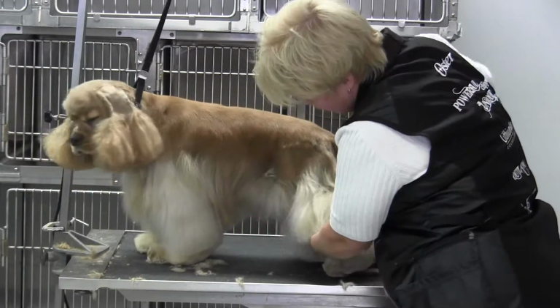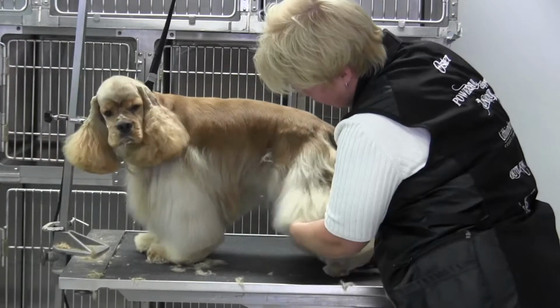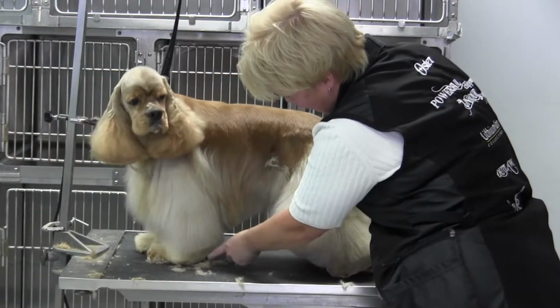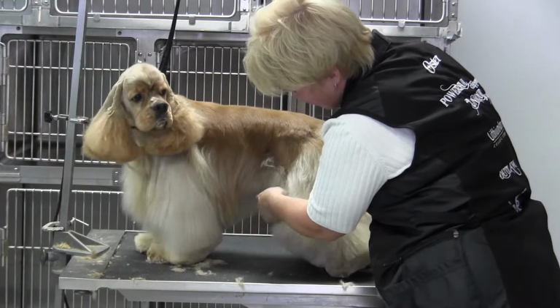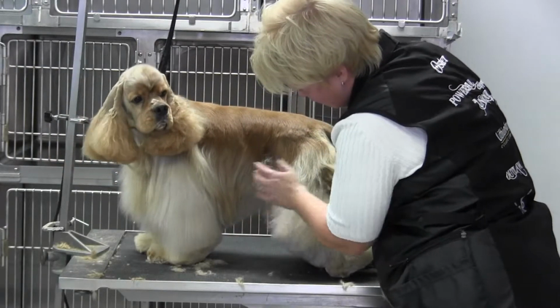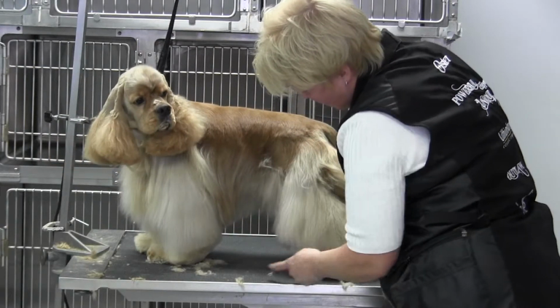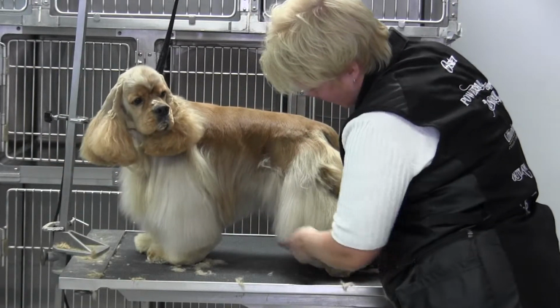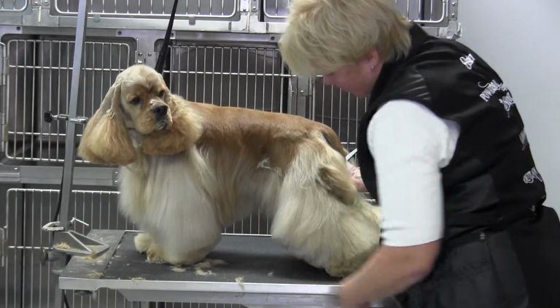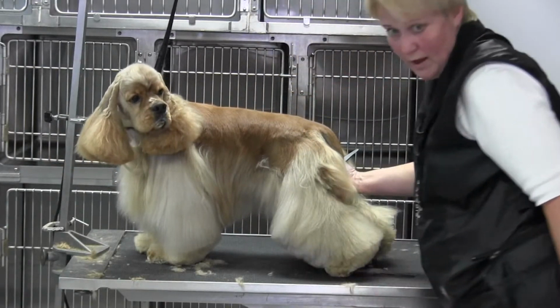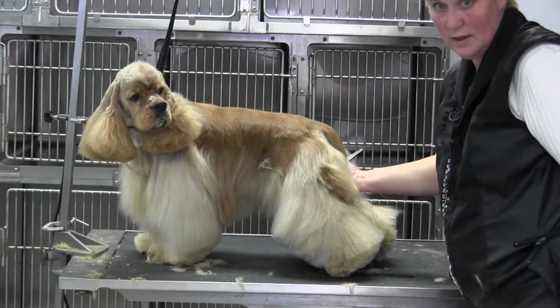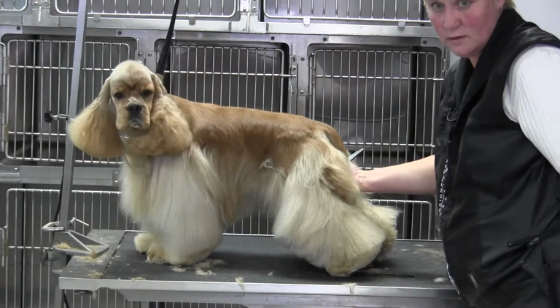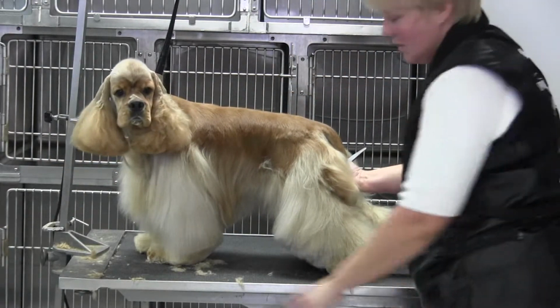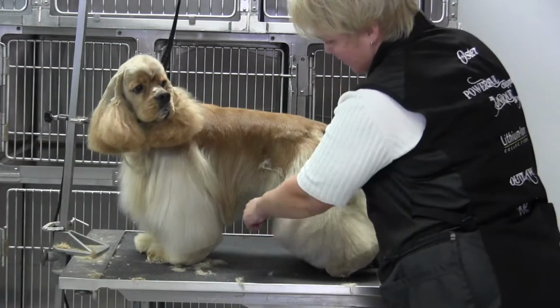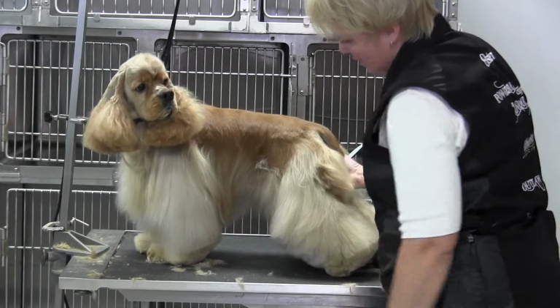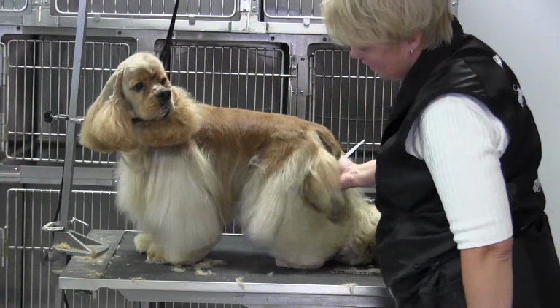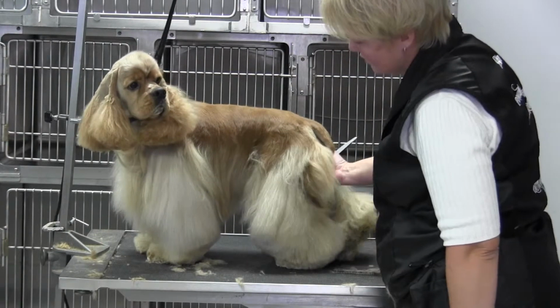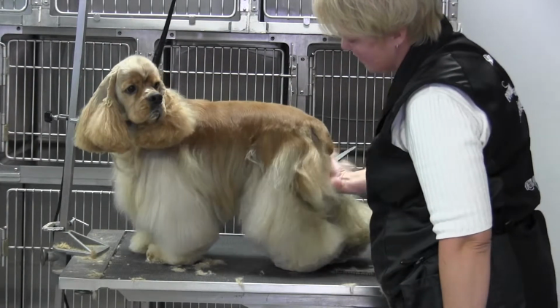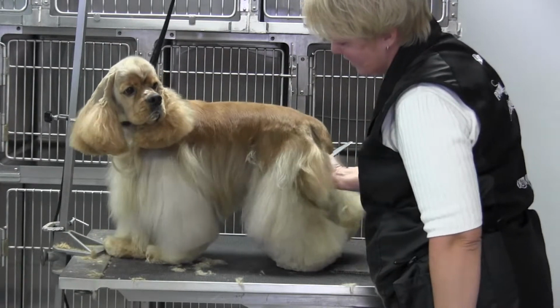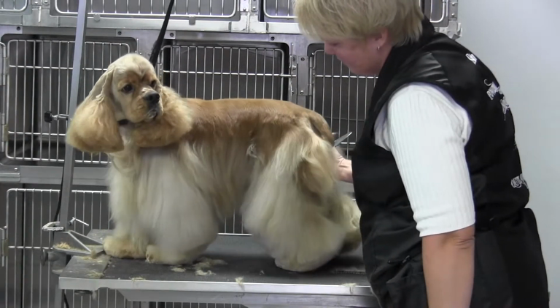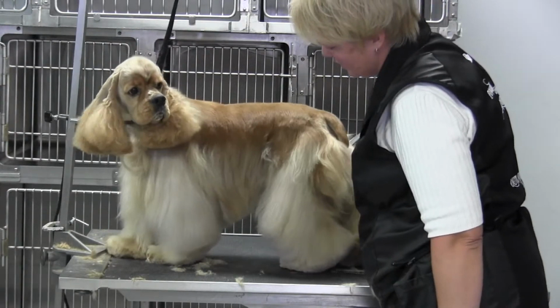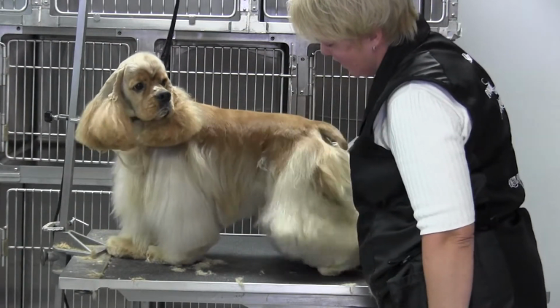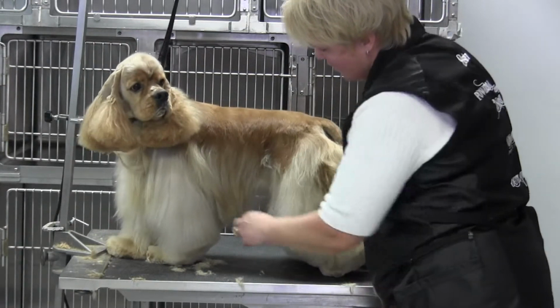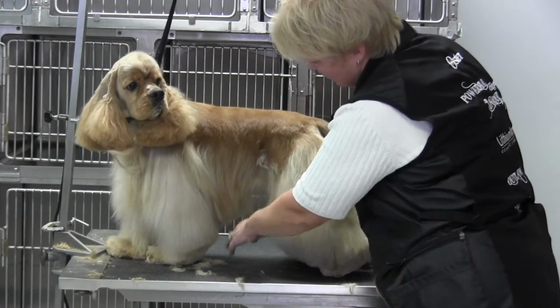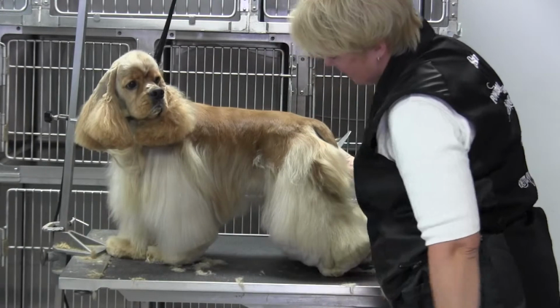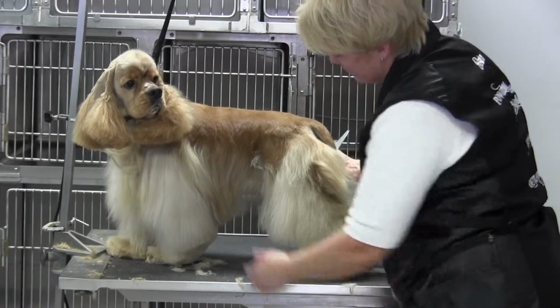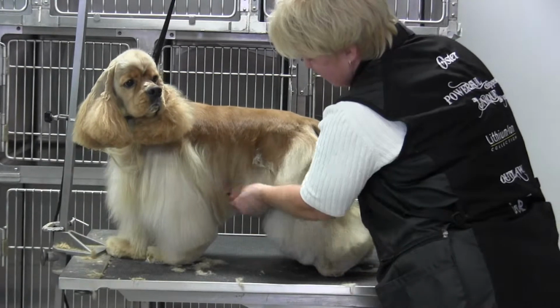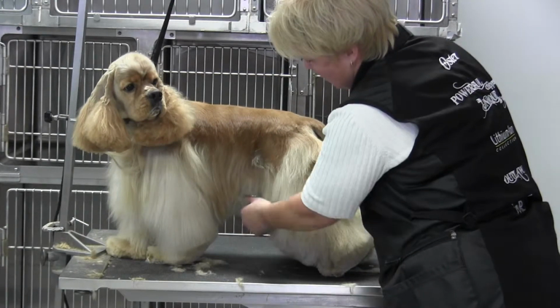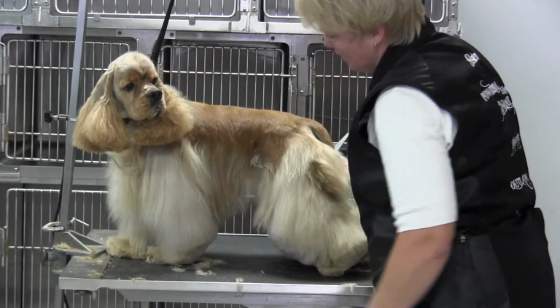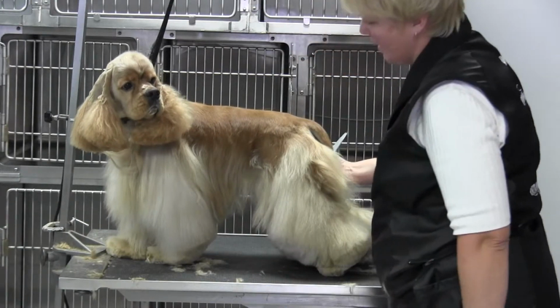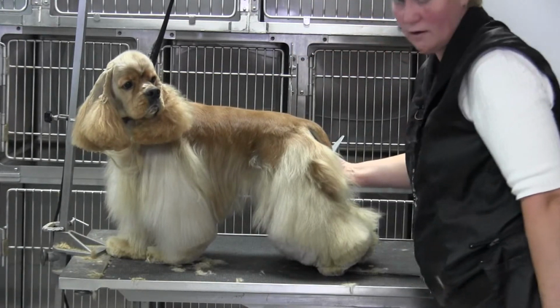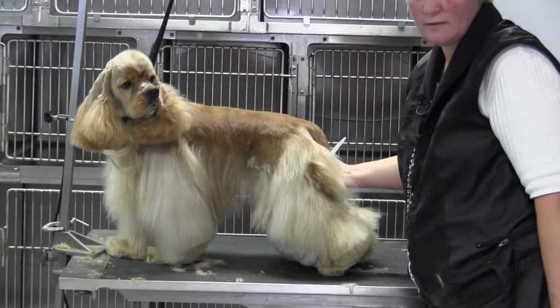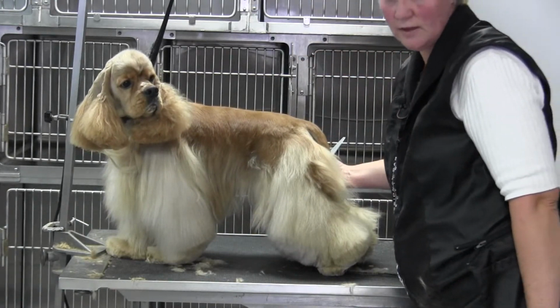And that's going to bring your eye right to the middle of the dog, following the back of the leg — see how that brings your eye. You just keep tidying that up so that everything blends in to the underline you have, and that's it.